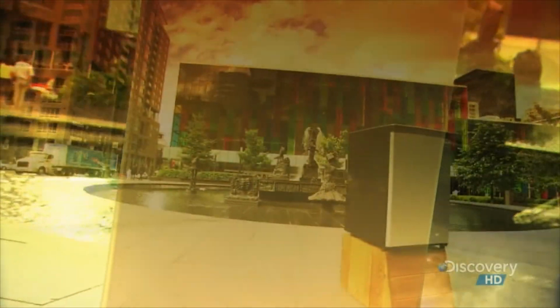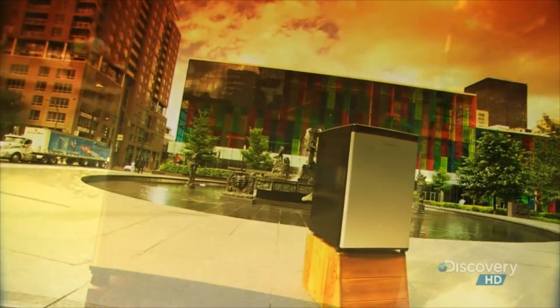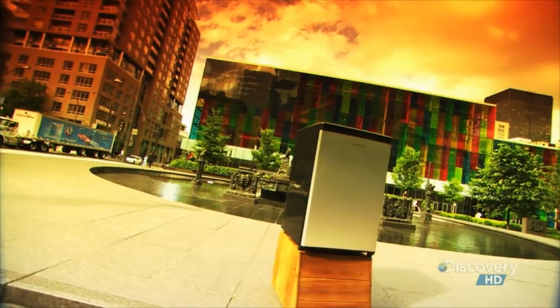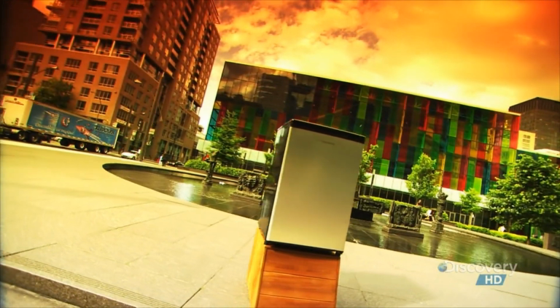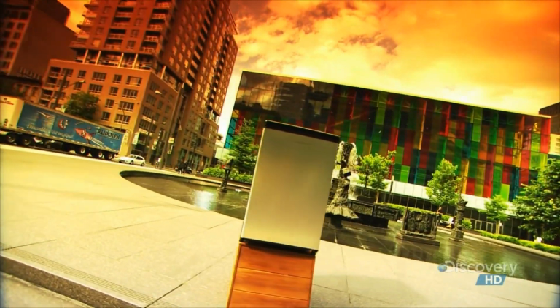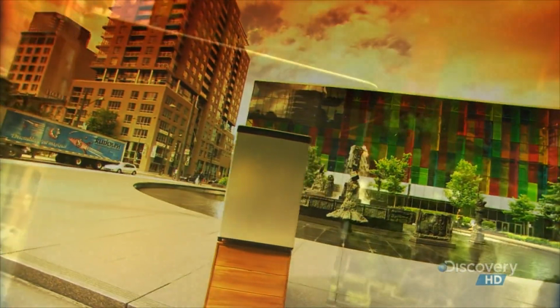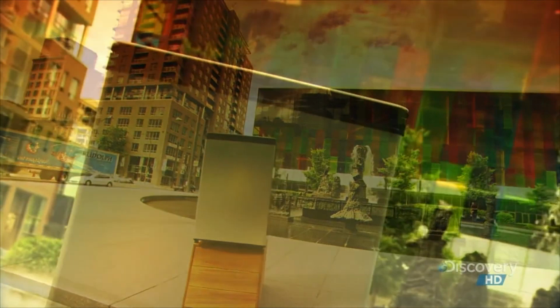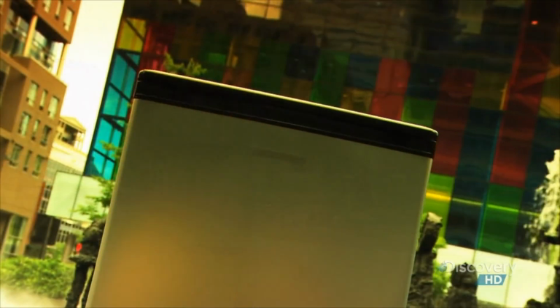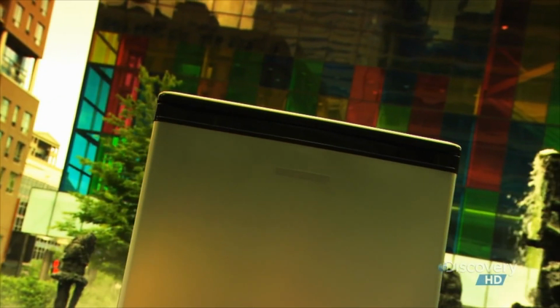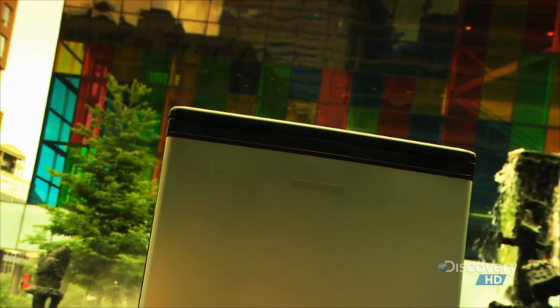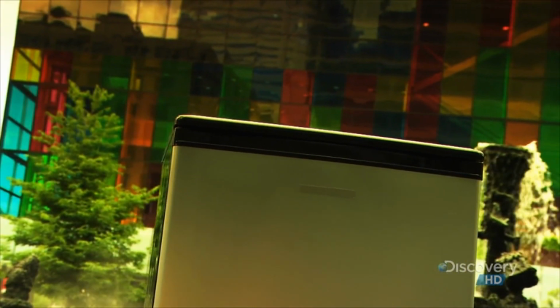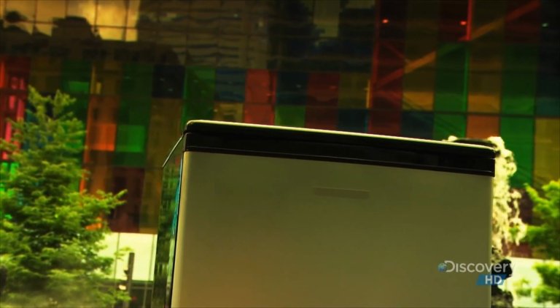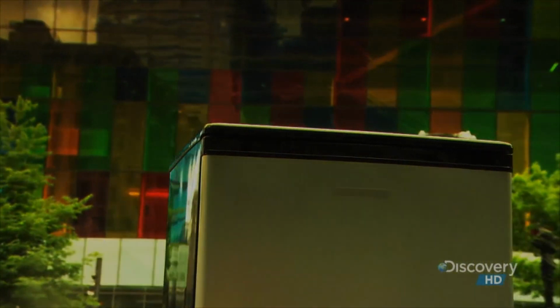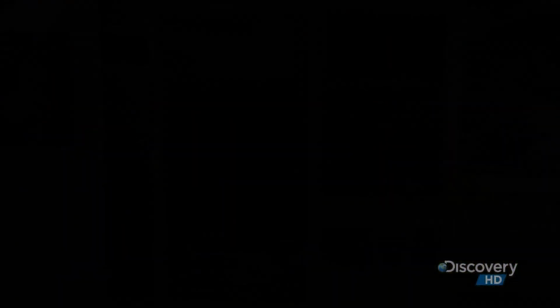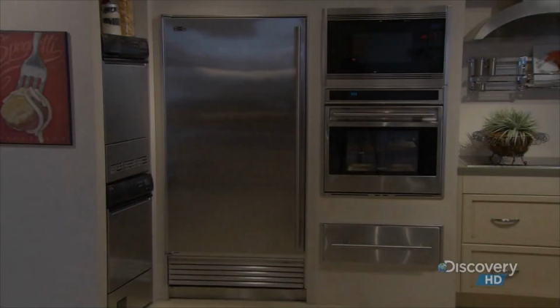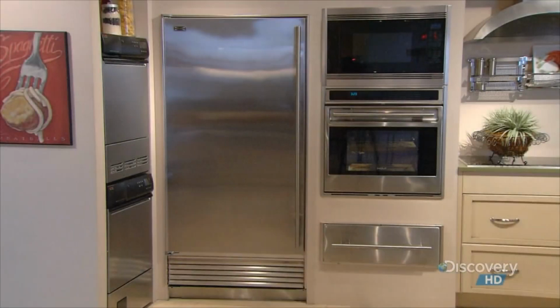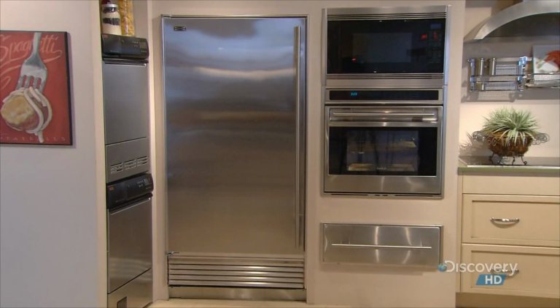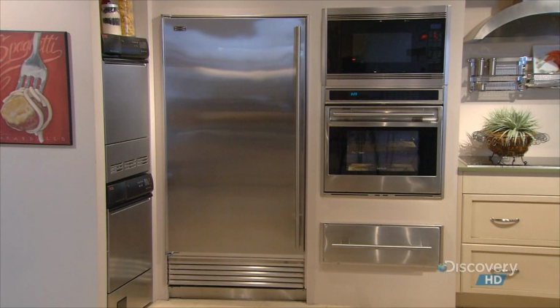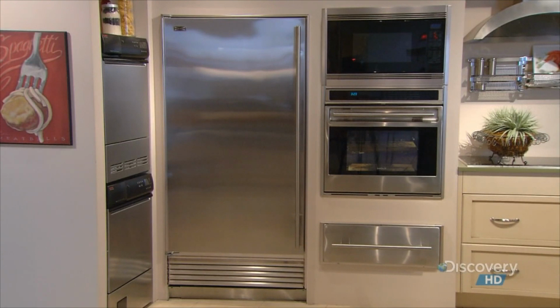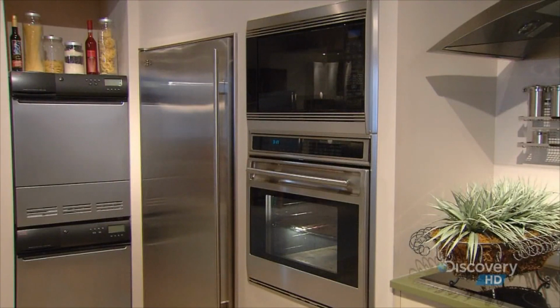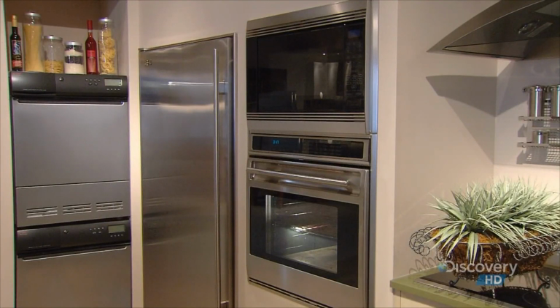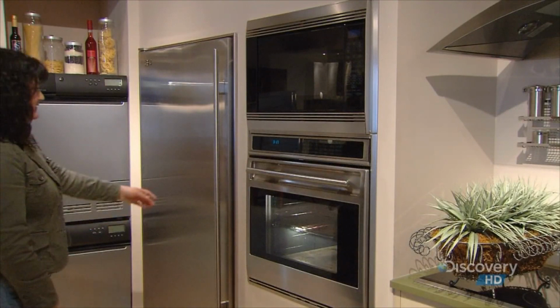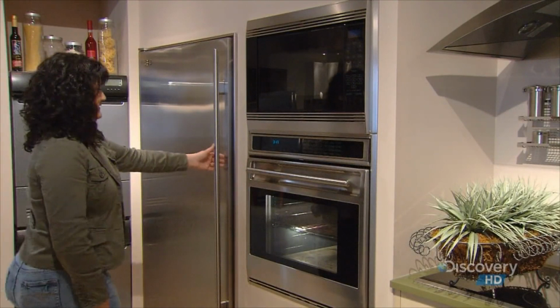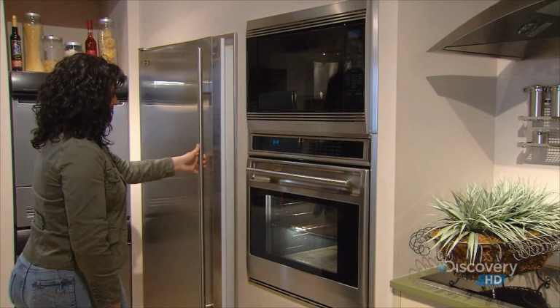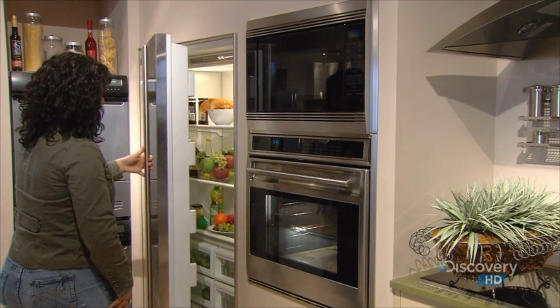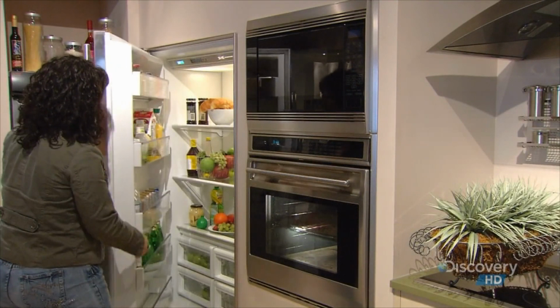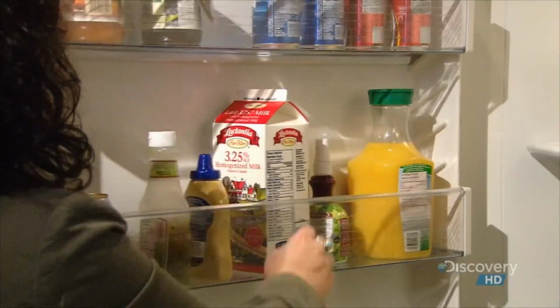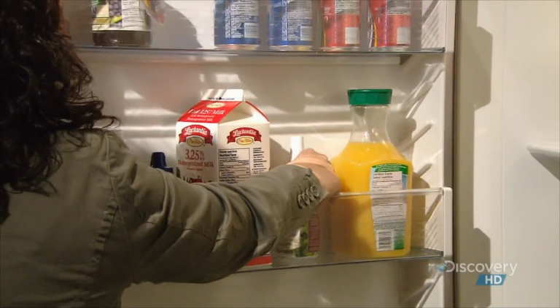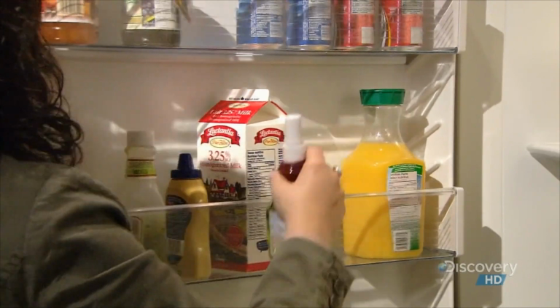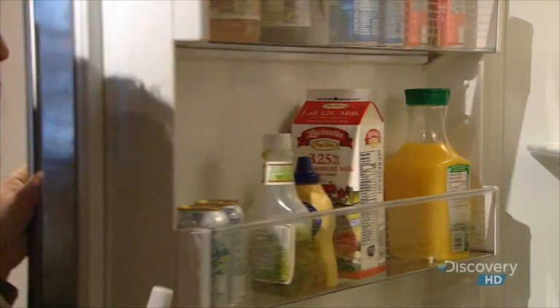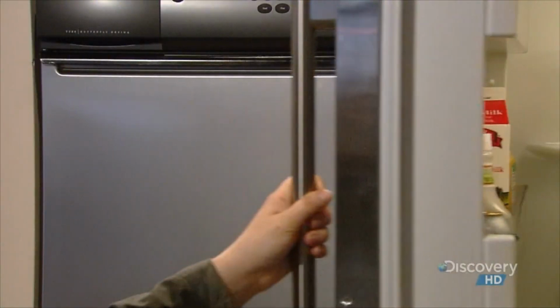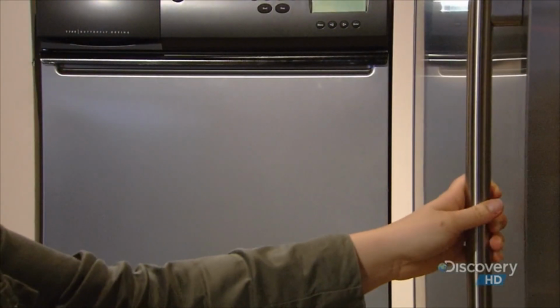Then, in the early 1900s, a French inventor developed the first machine to cool and preserve foods at home. The modern refrigerator comes in countless styles, sizes, and colors.